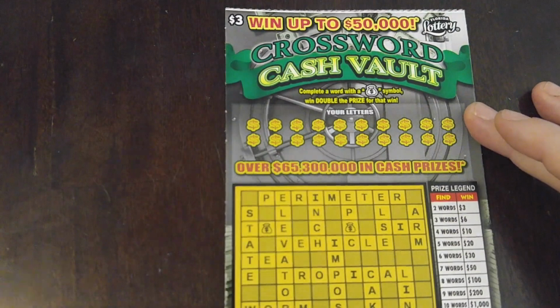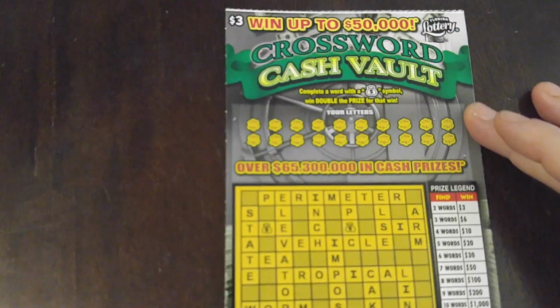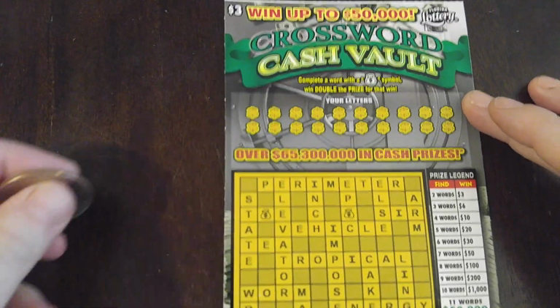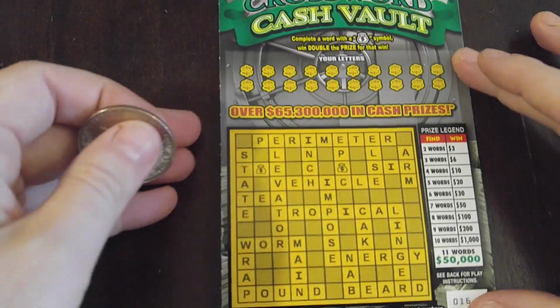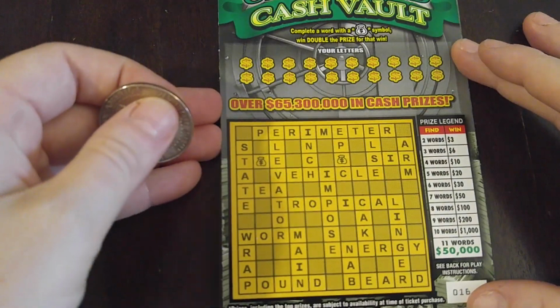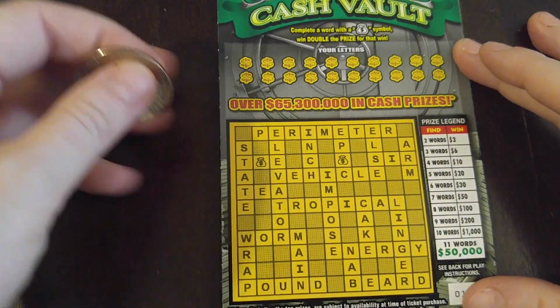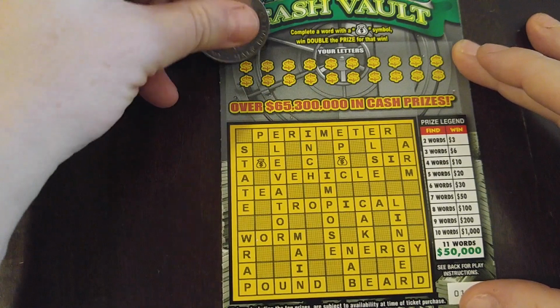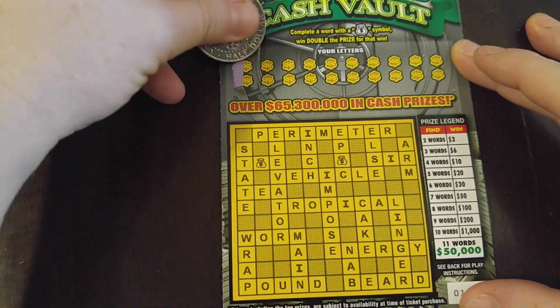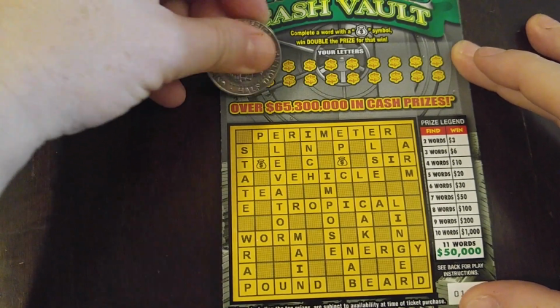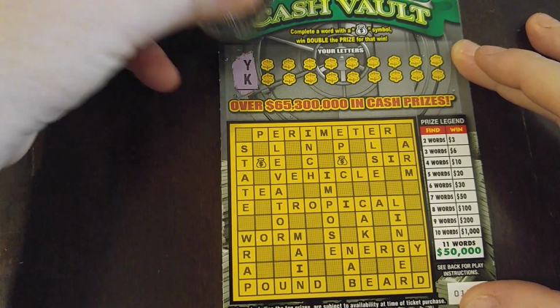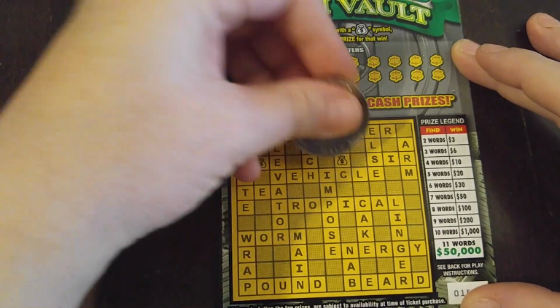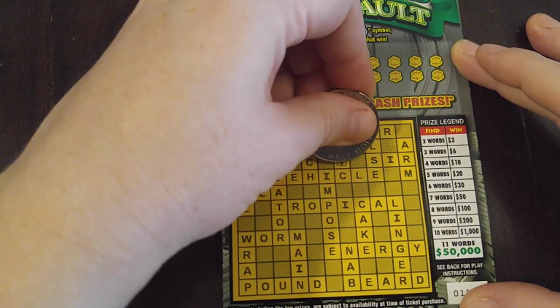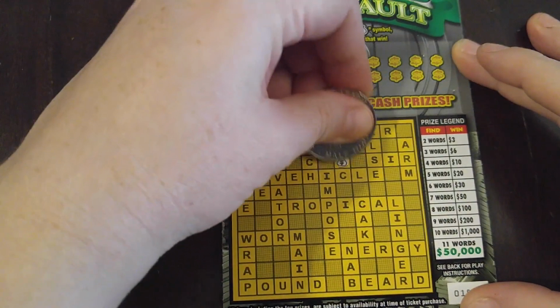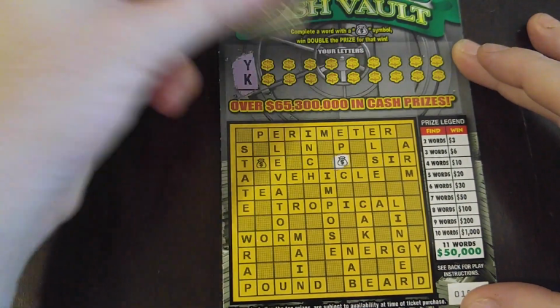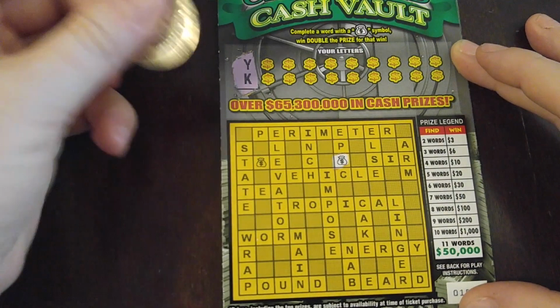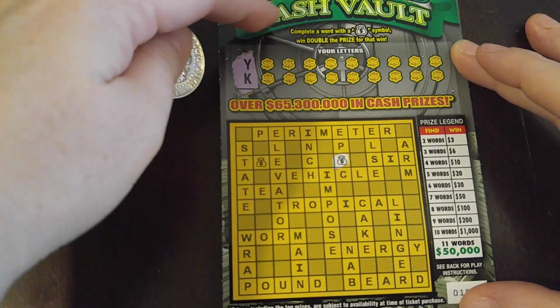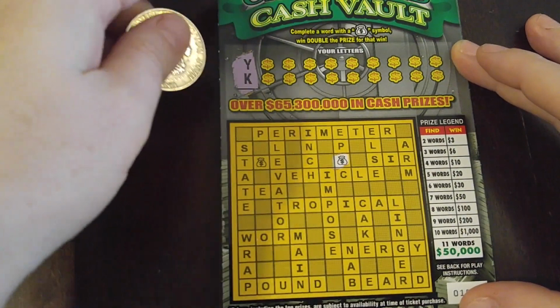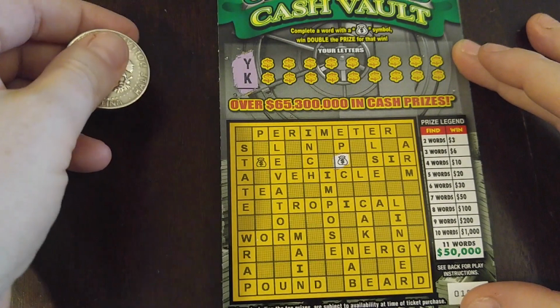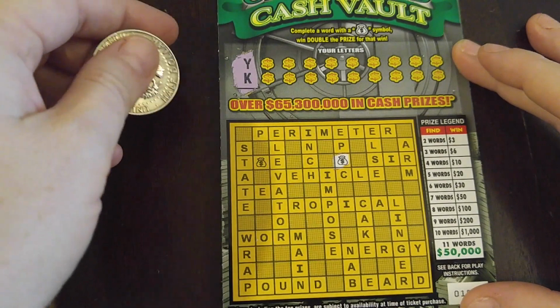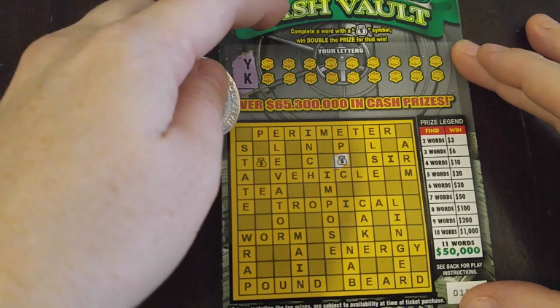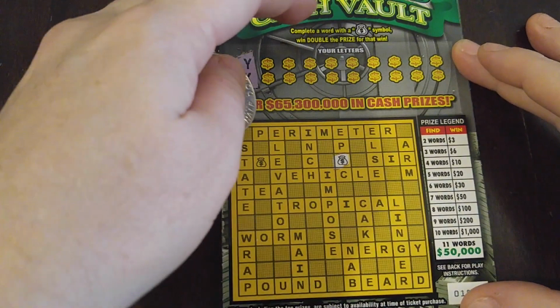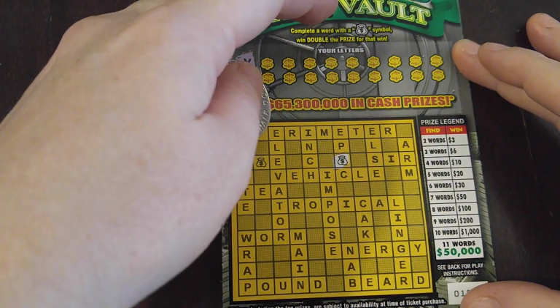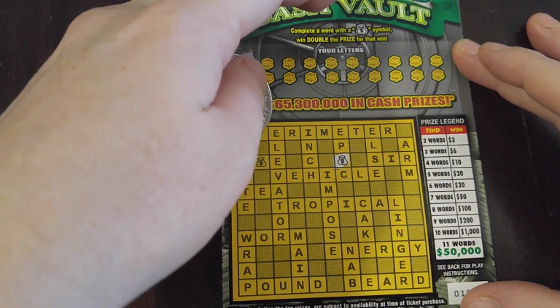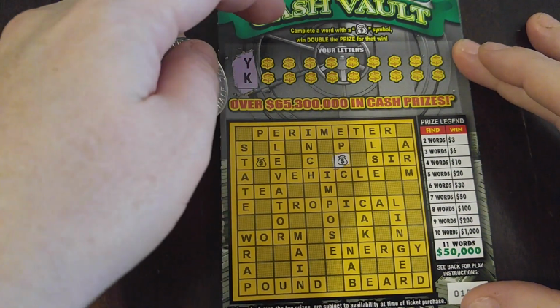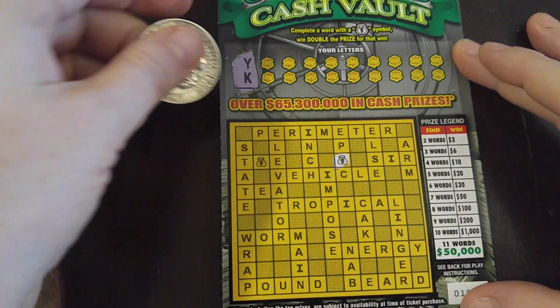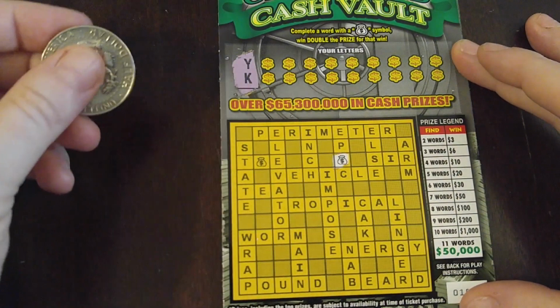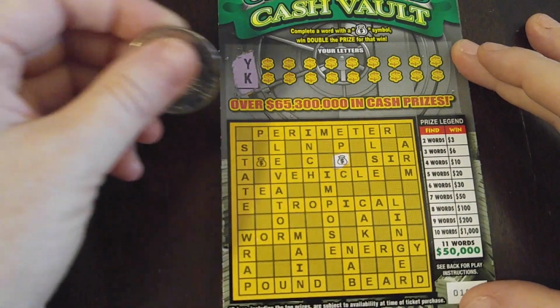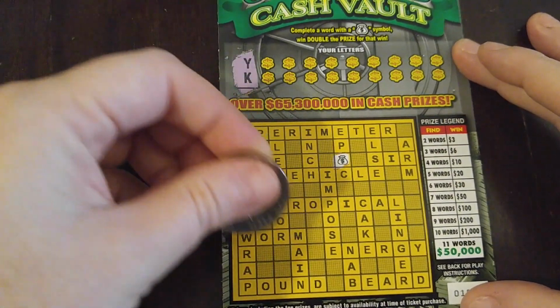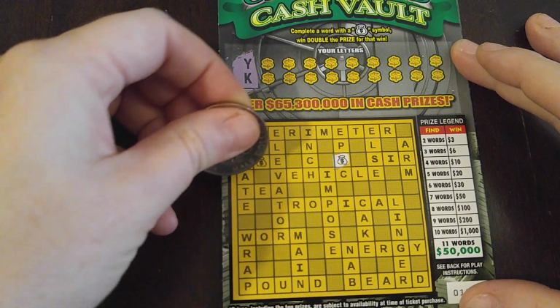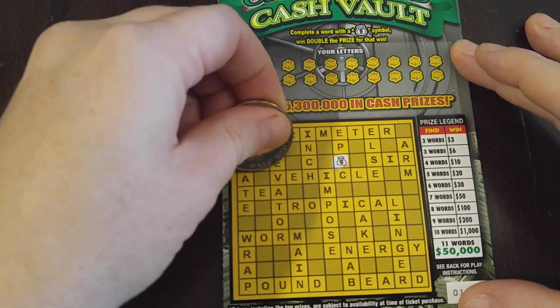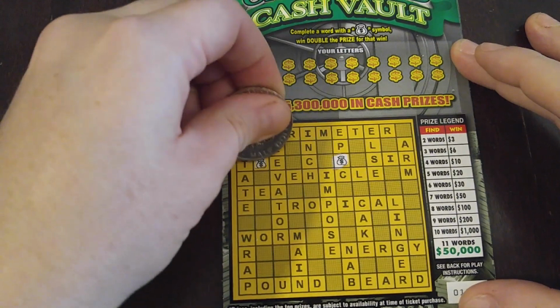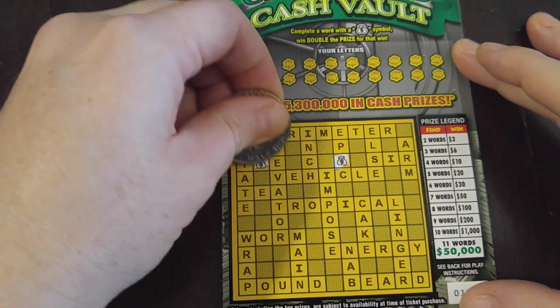All right, here we go. Move this up so you can see. The little money bag here is double — if you complete a word with a money bag symbol, you double the prize for that win. So we'll scratch off our little money bags here.